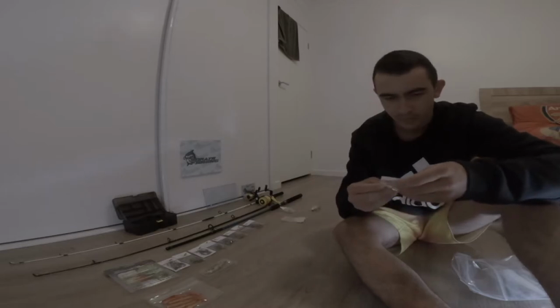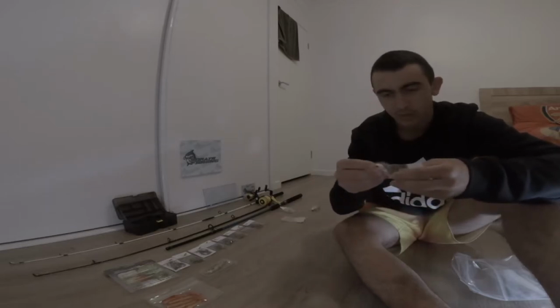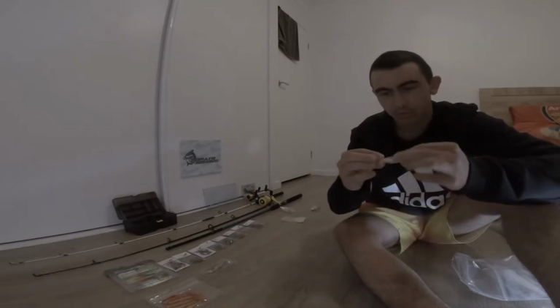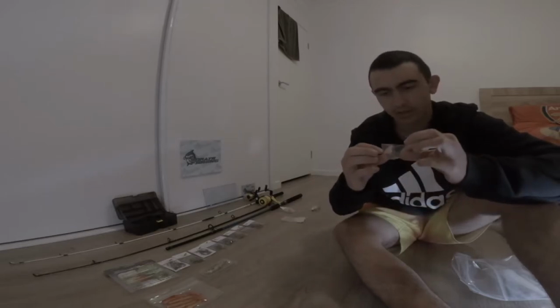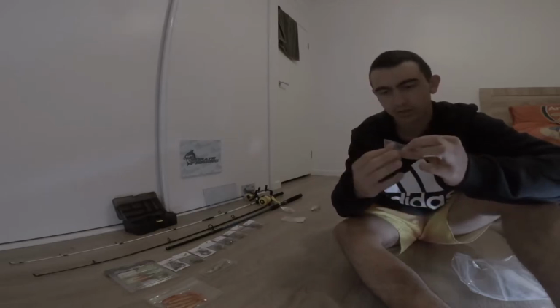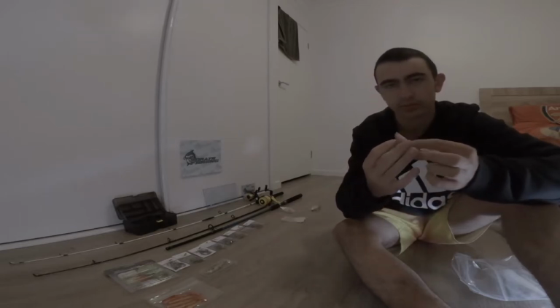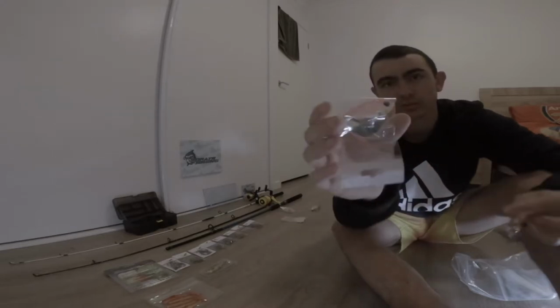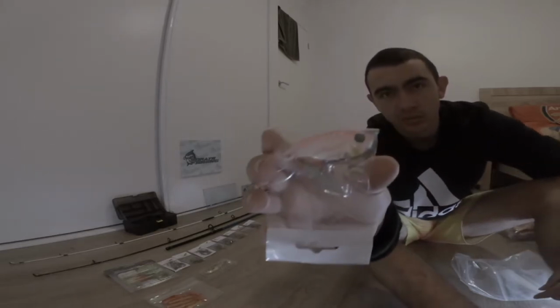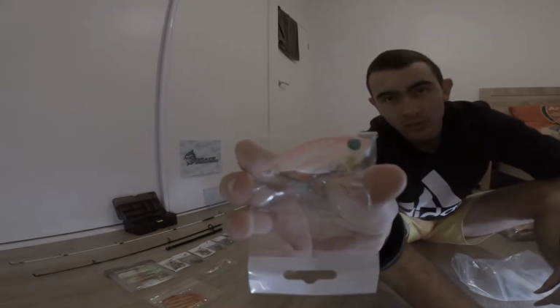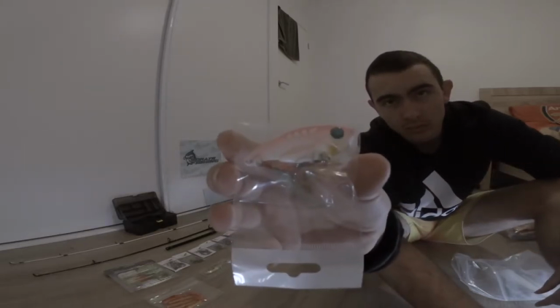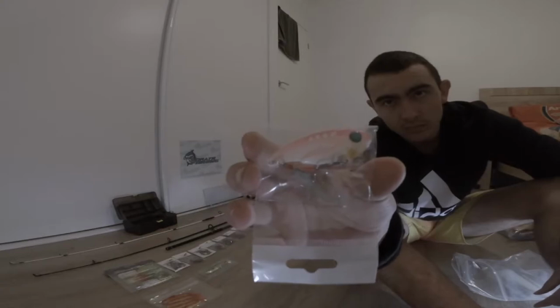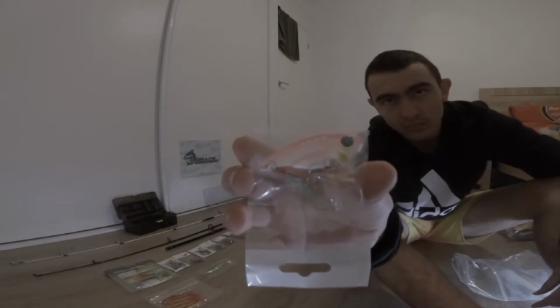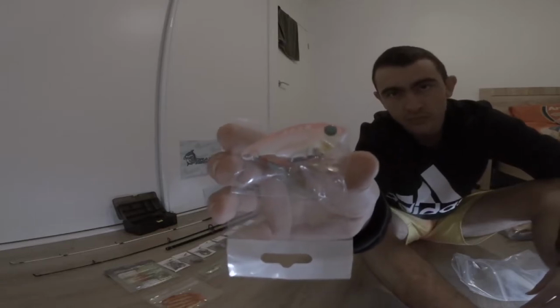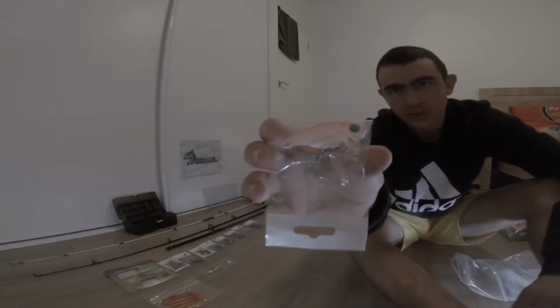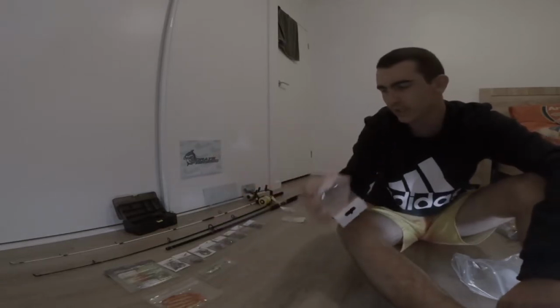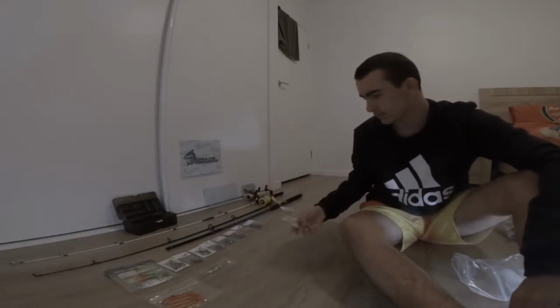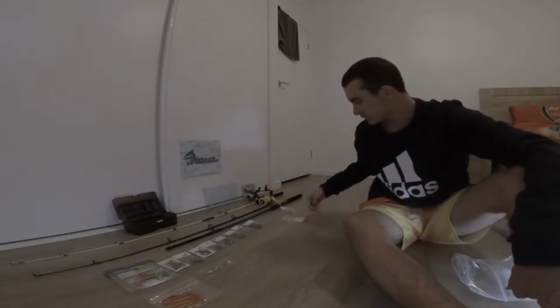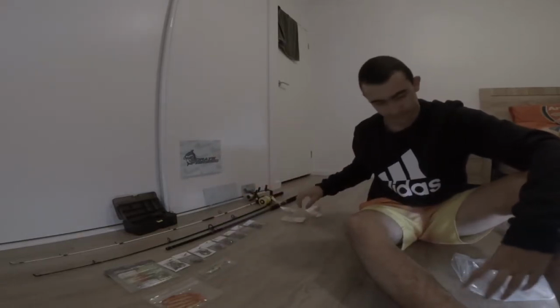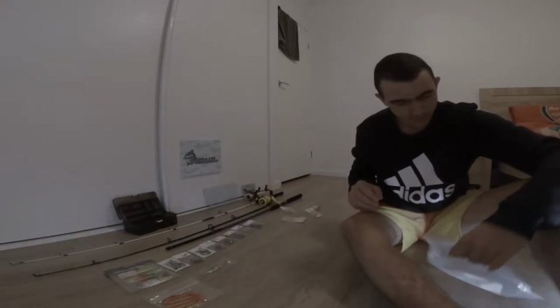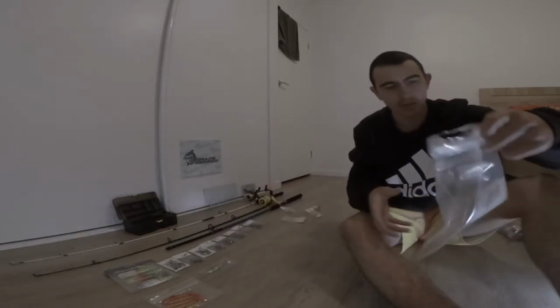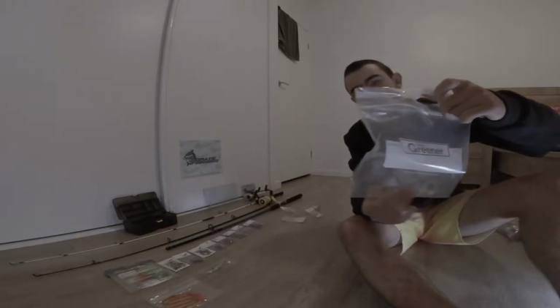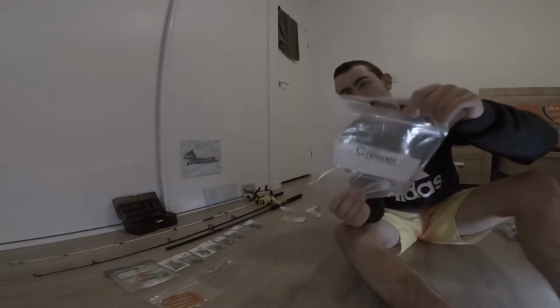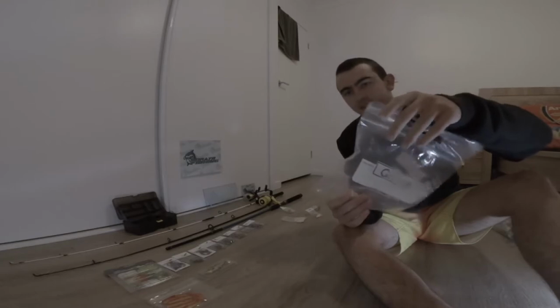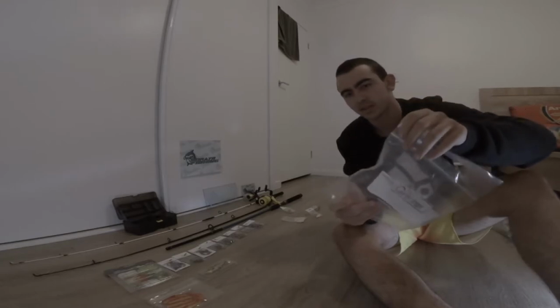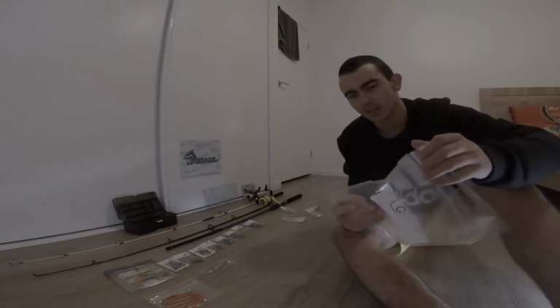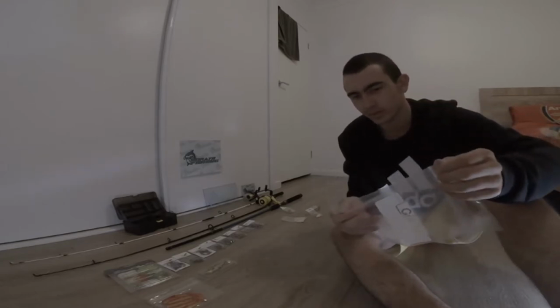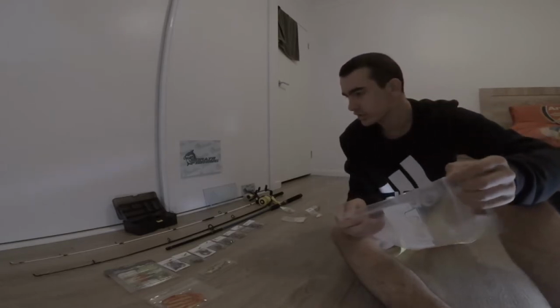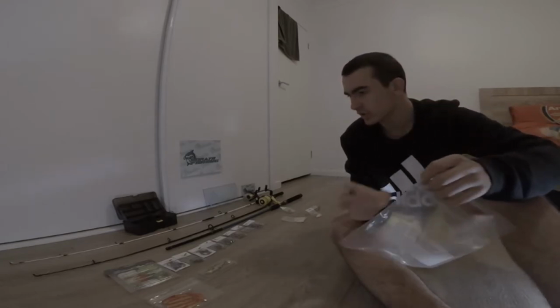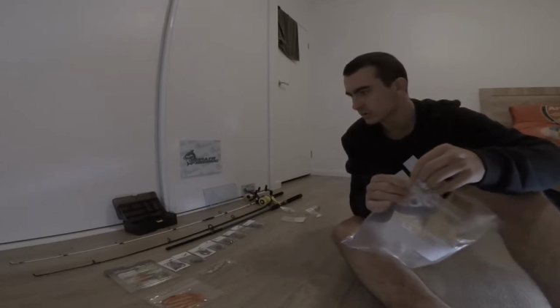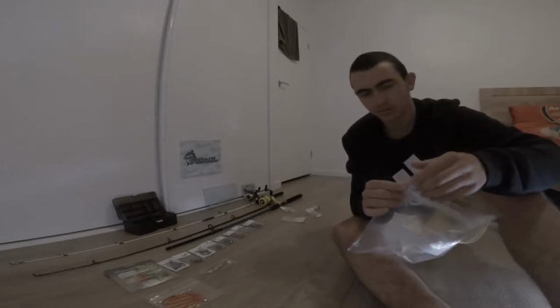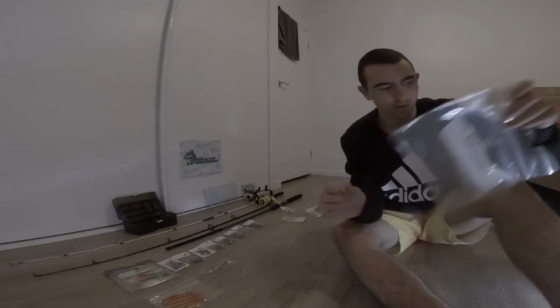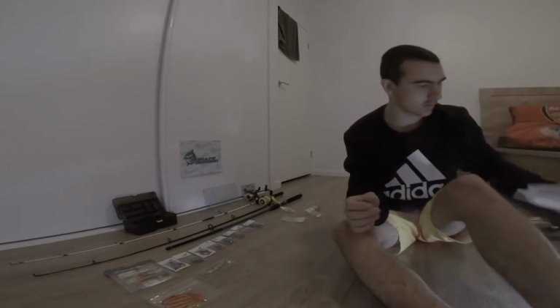A little blade lure too. And they're offering 50% off their normal price. So that's the first bag done - that was for the junior prize.